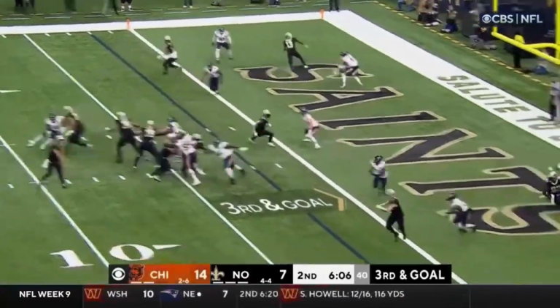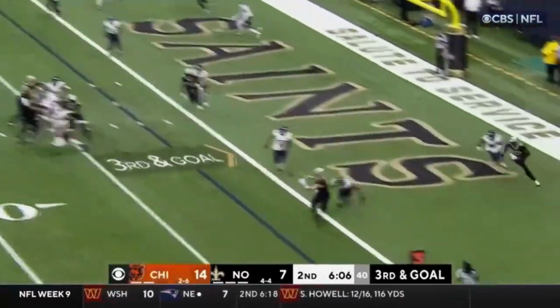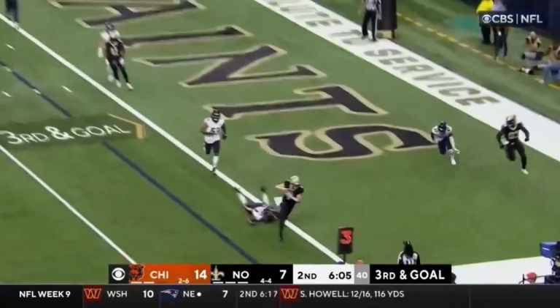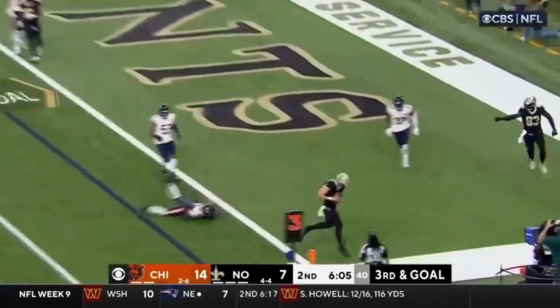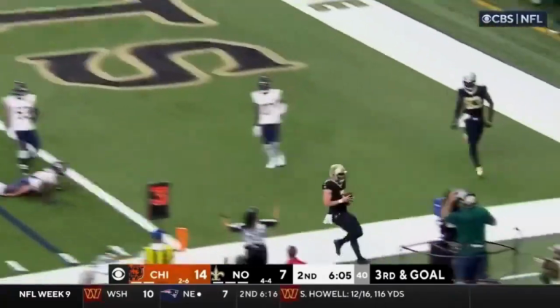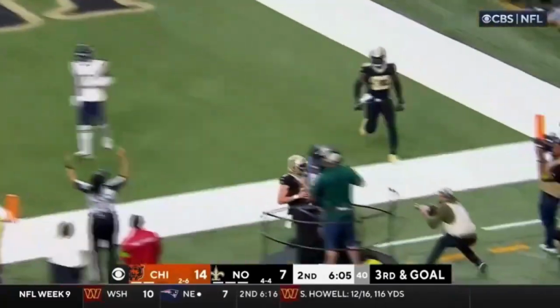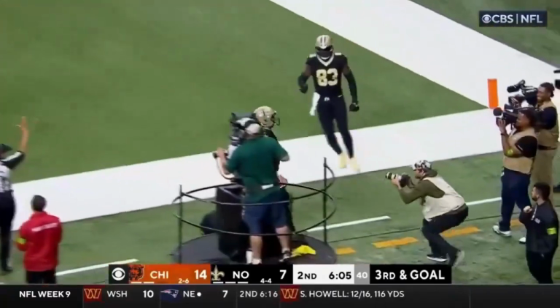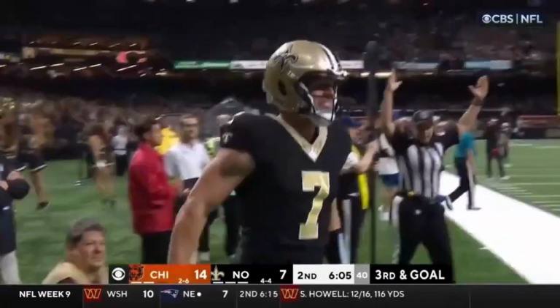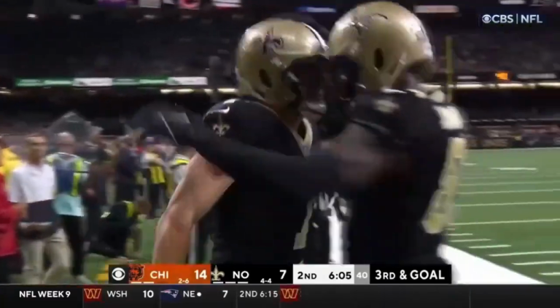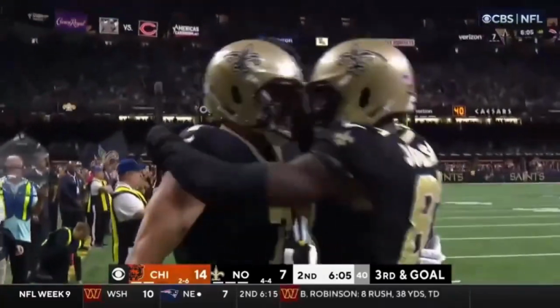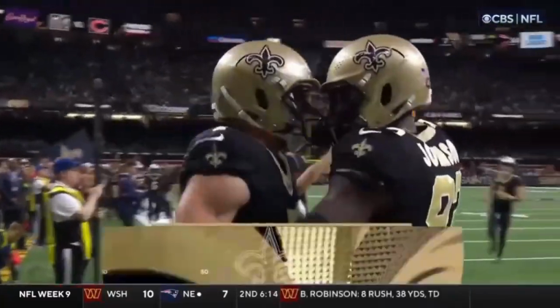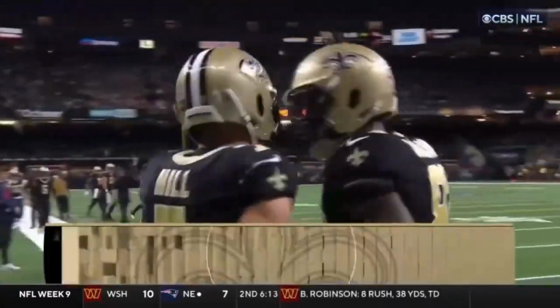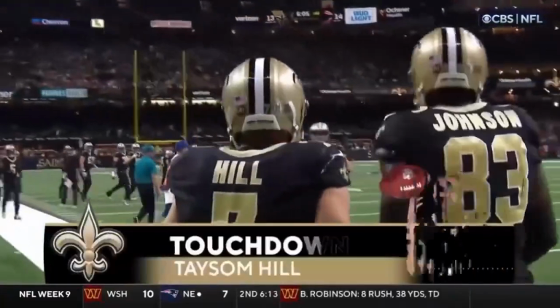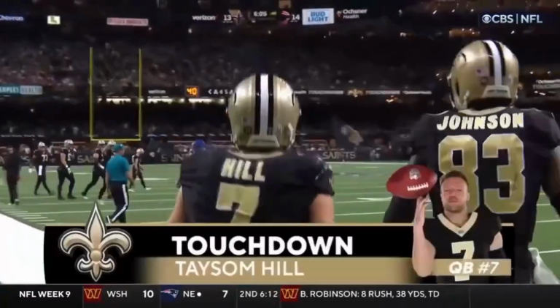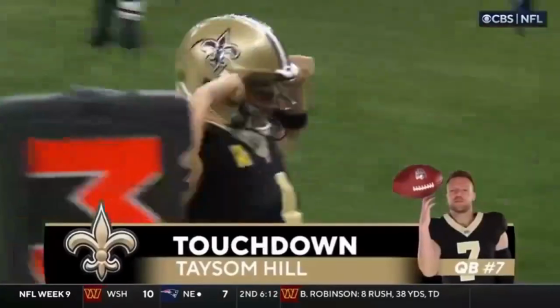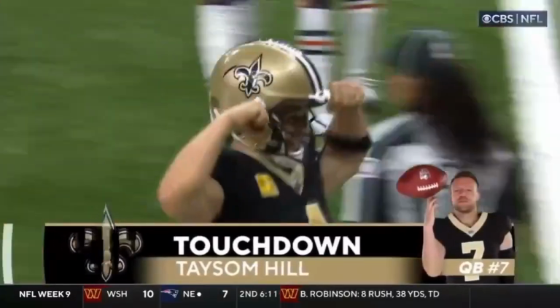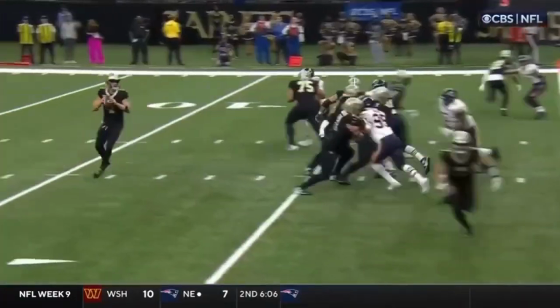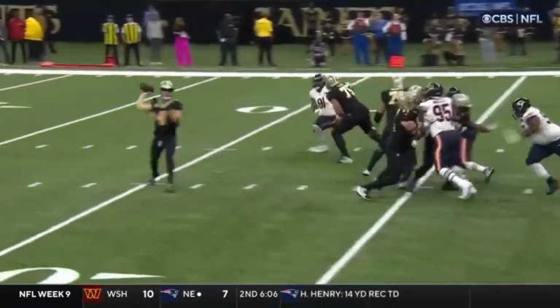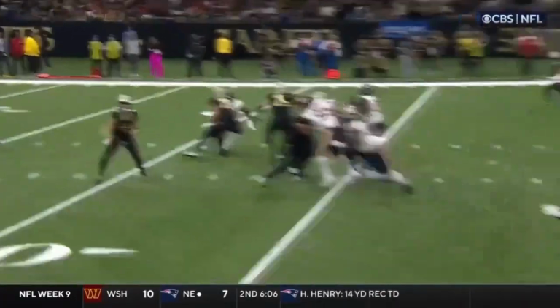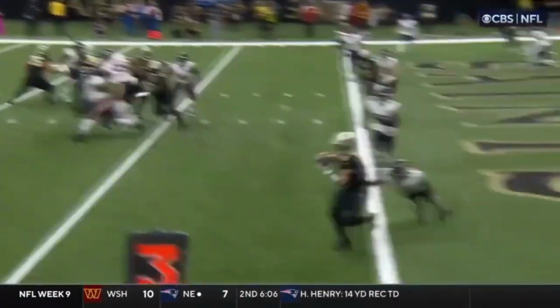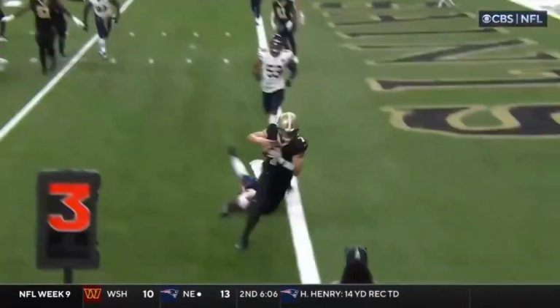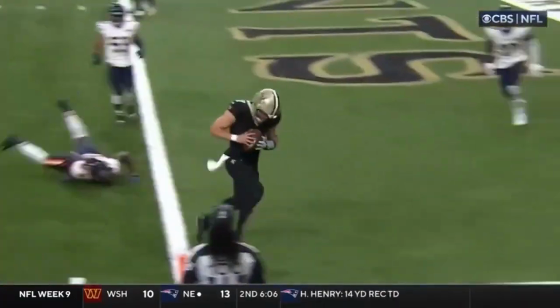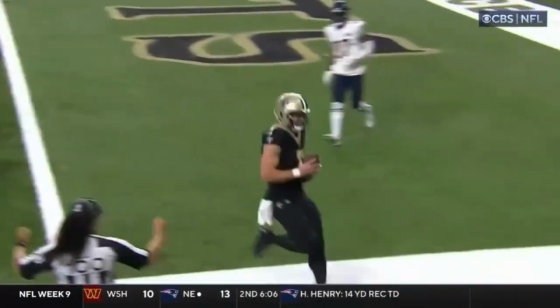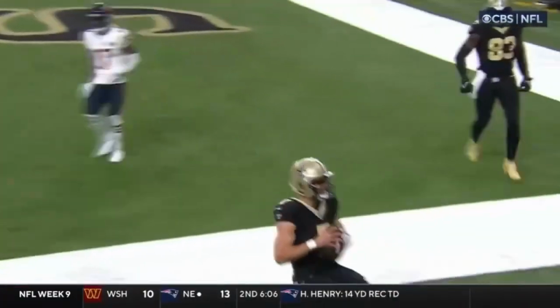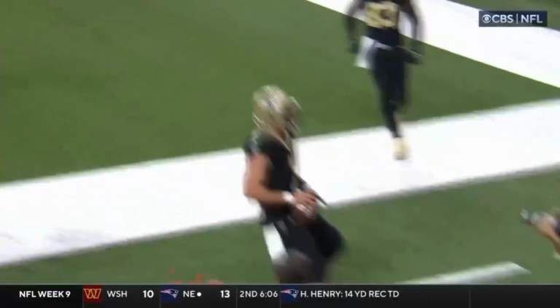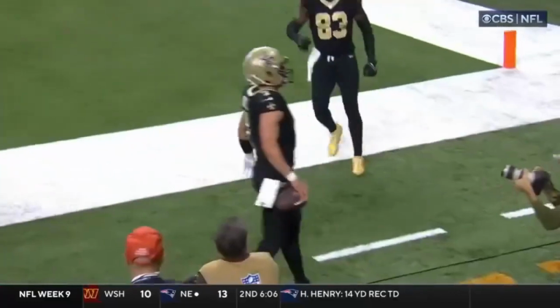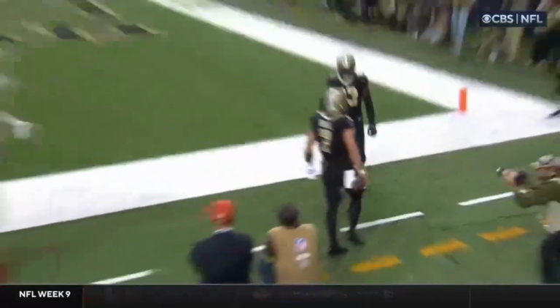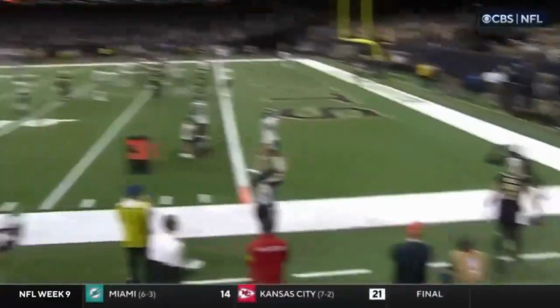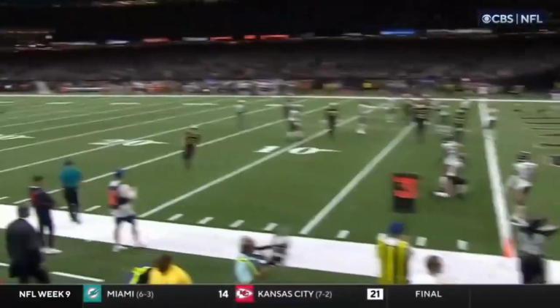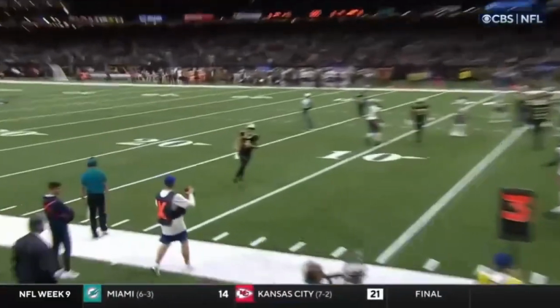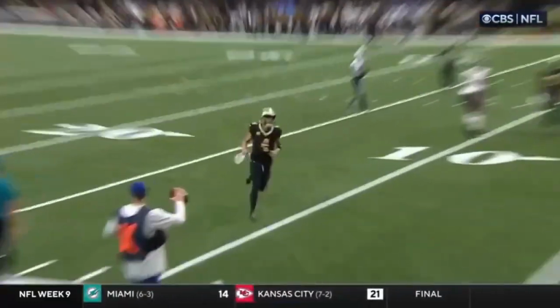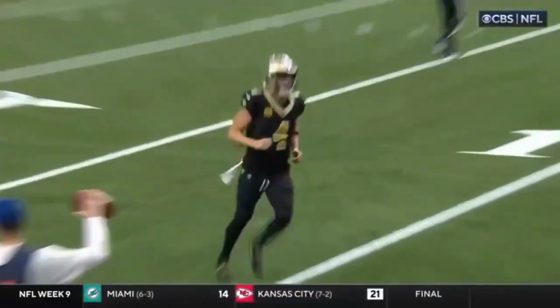Carr throwing — caught, touchdown, Taysom Hill. His first receiver history since Frank Gifford to have ten receiving touchdowns, ten rushing touchdowns, and ten passes.